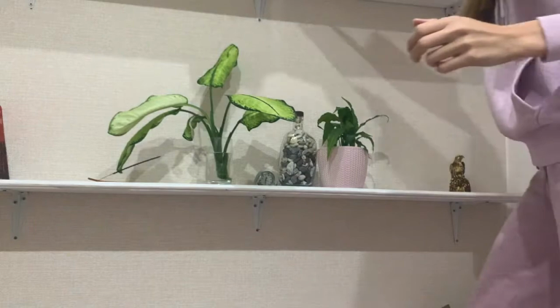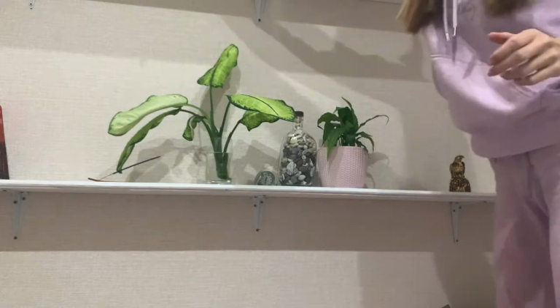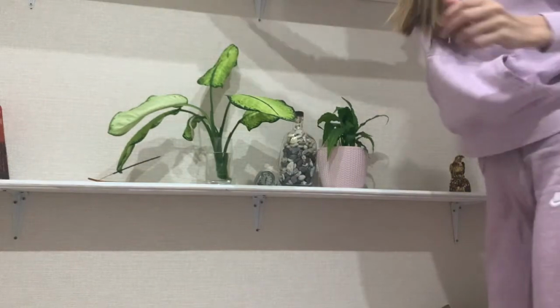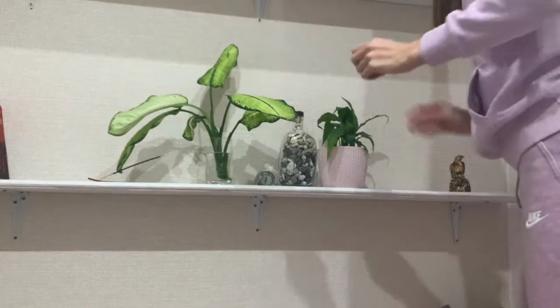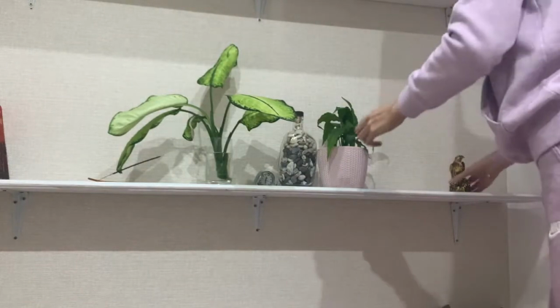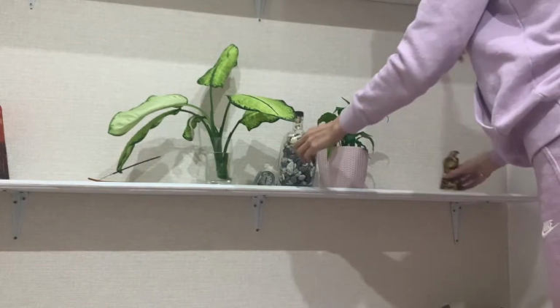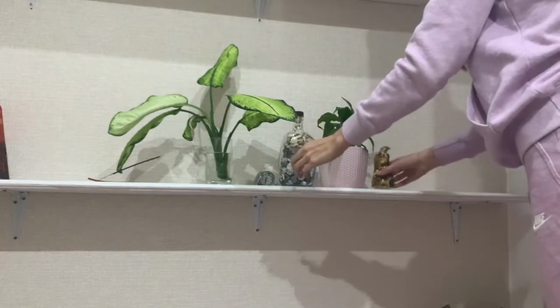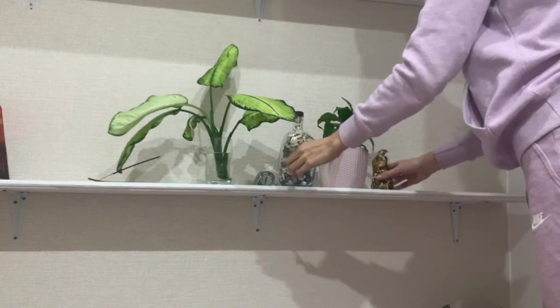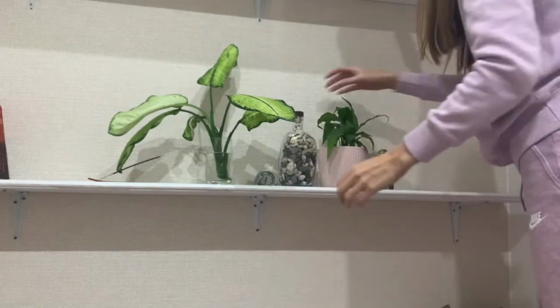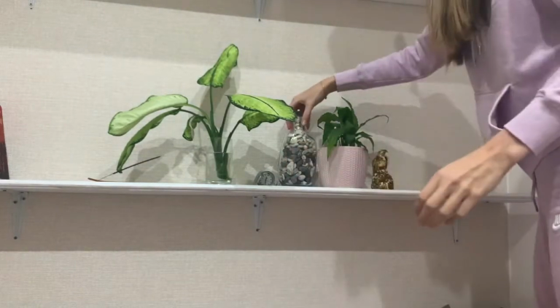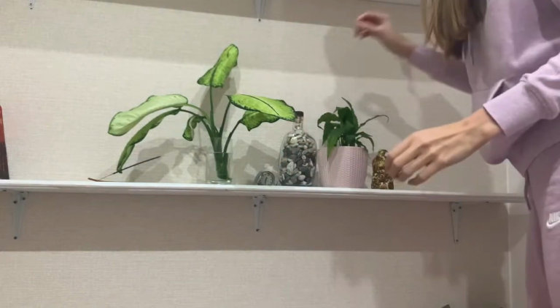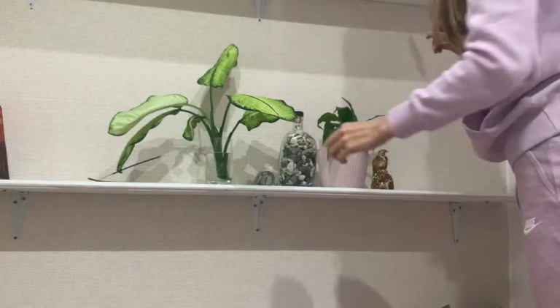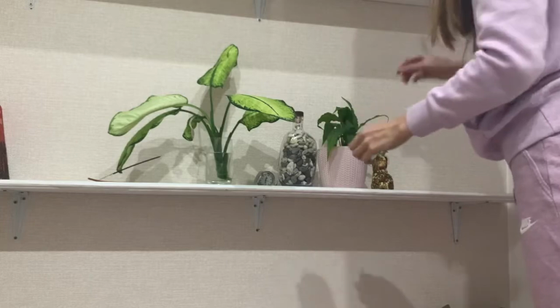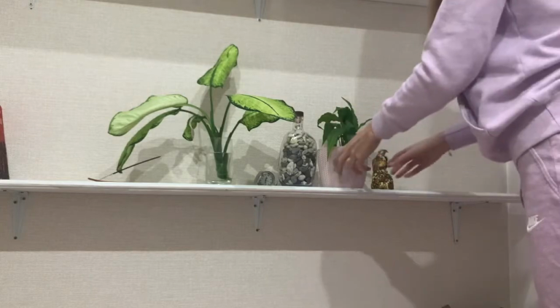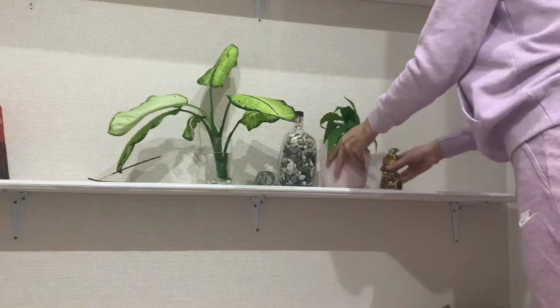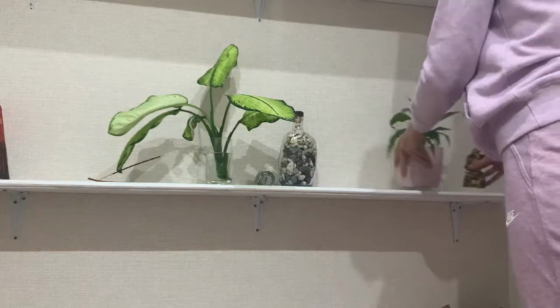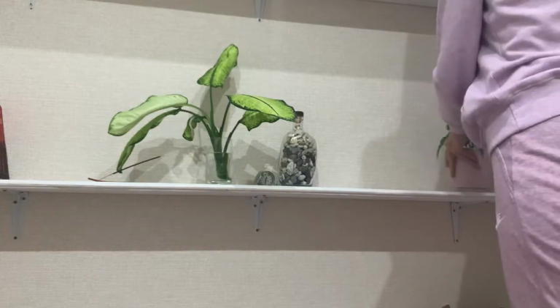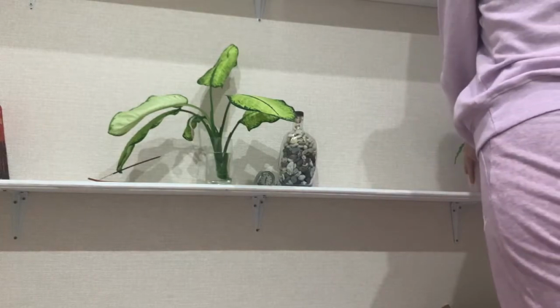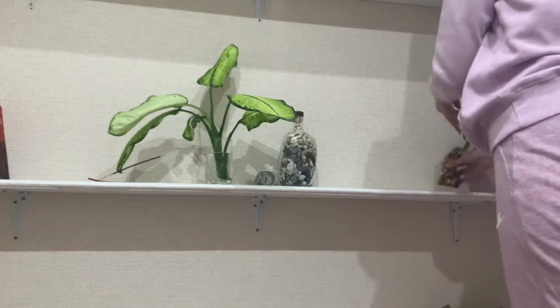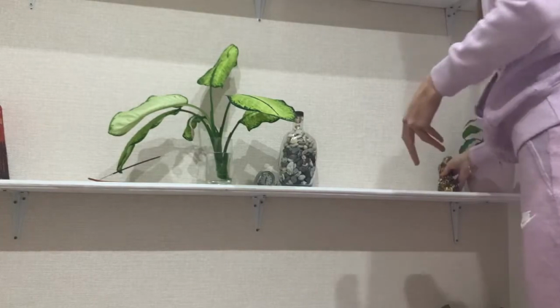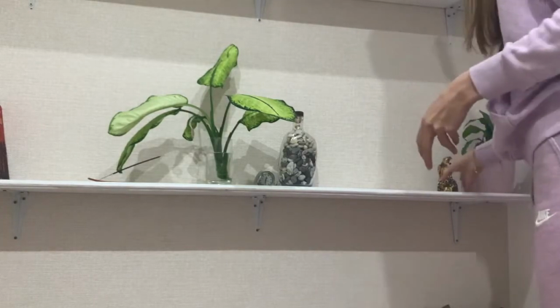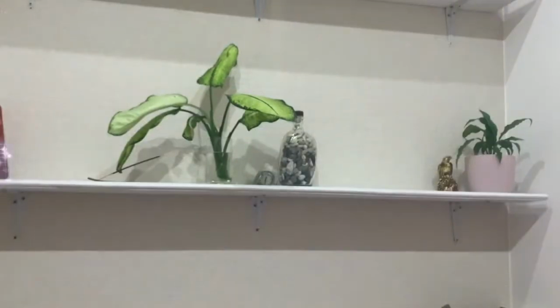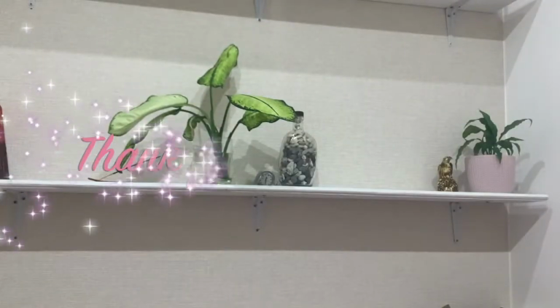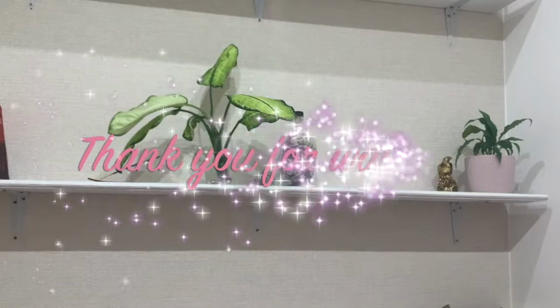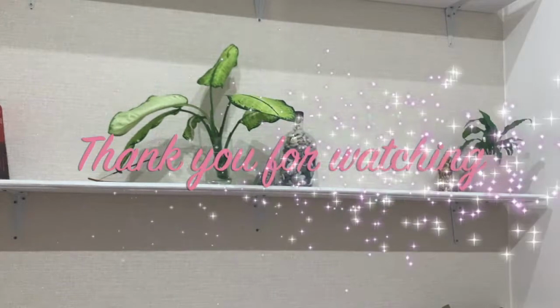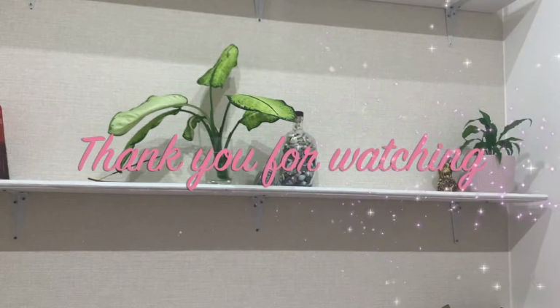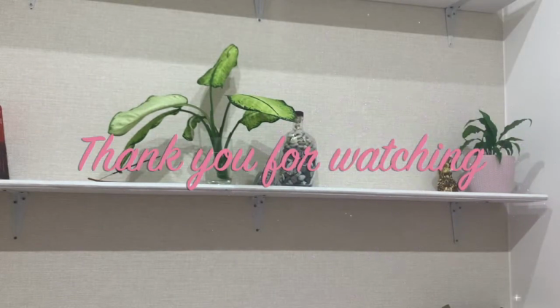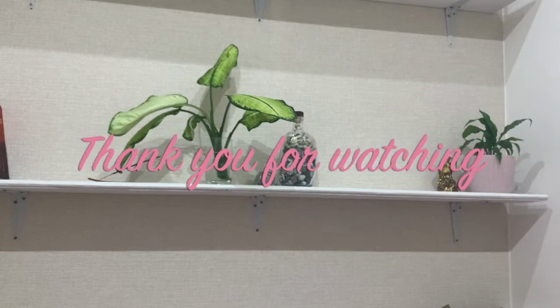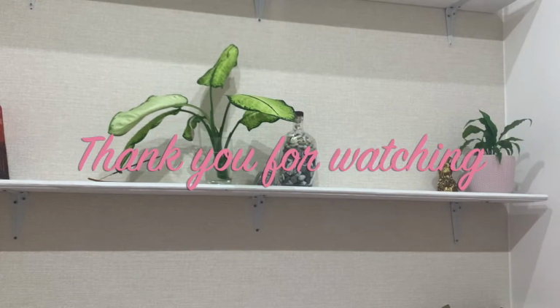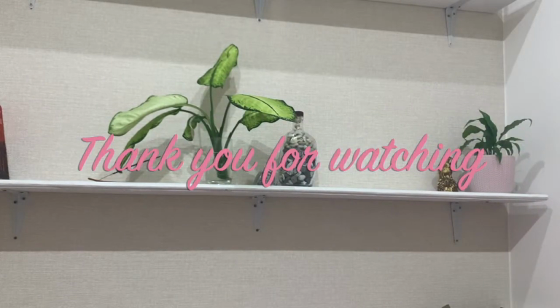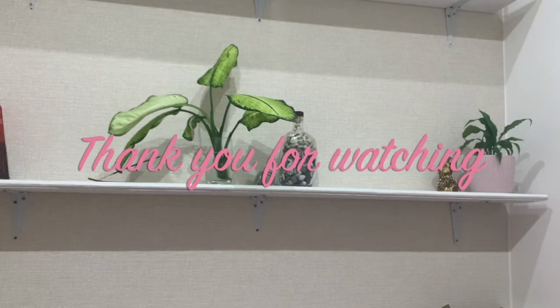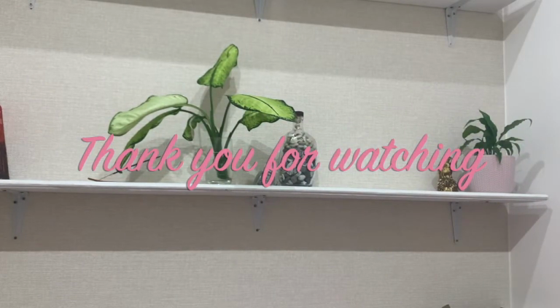Write in the comments whether you also like to have this feeling of a new space after some renovations. I'll be happy if you subscribe to my channel. Hope you all have the best time you can. See you in my next video — love you, bye!